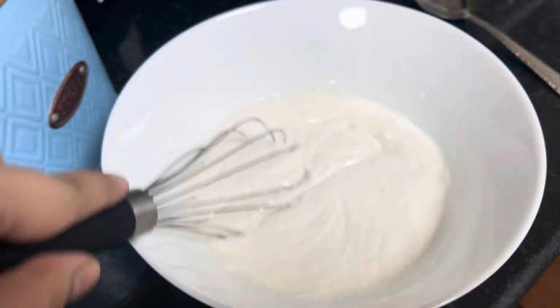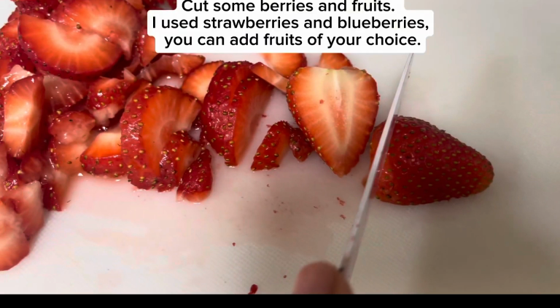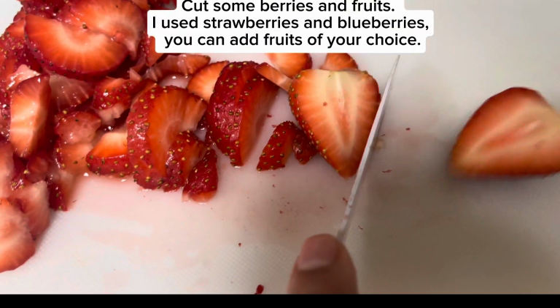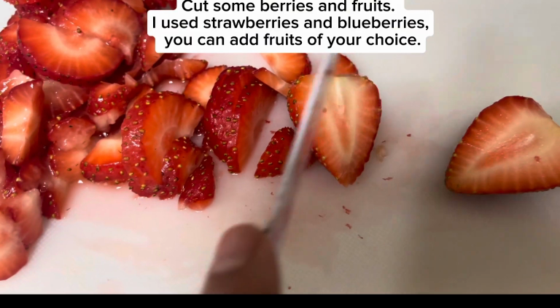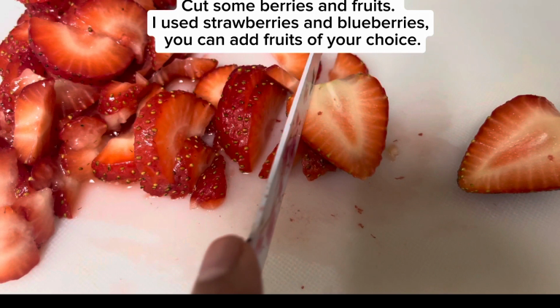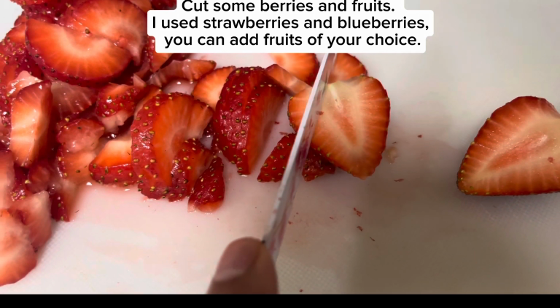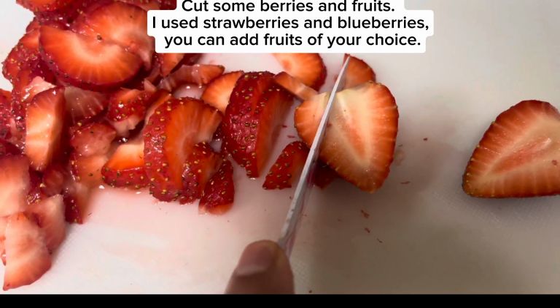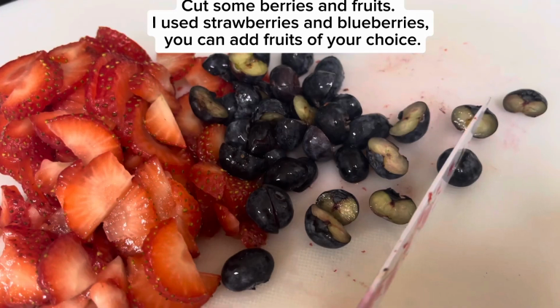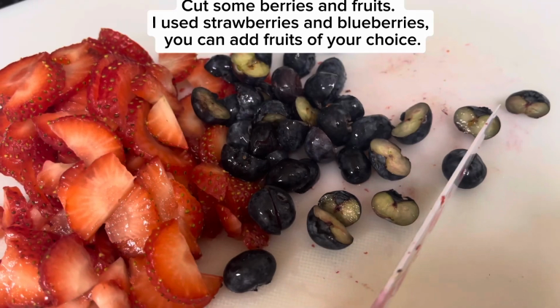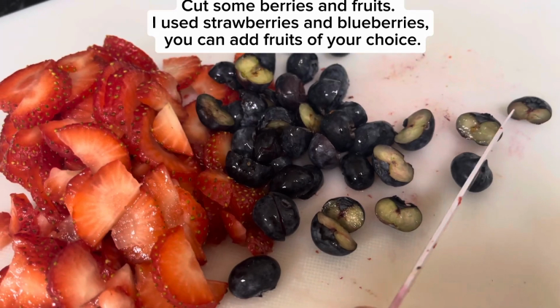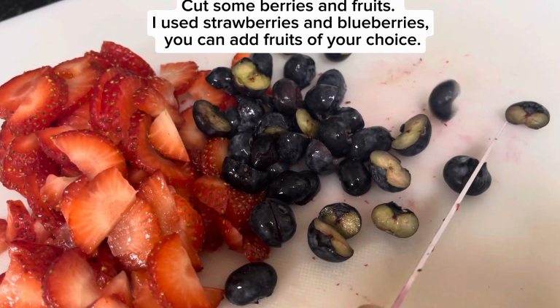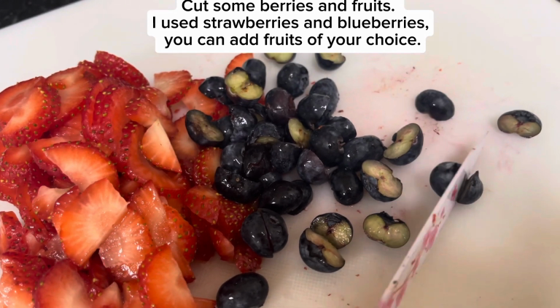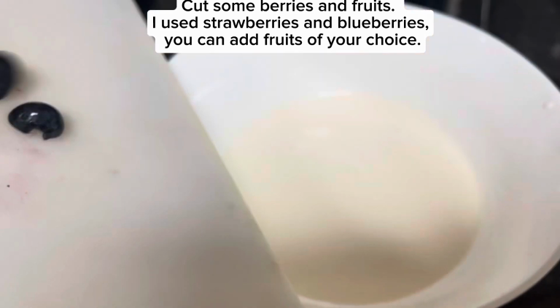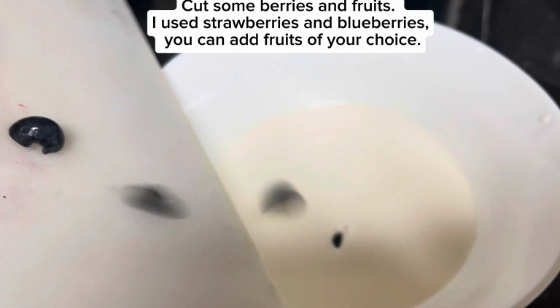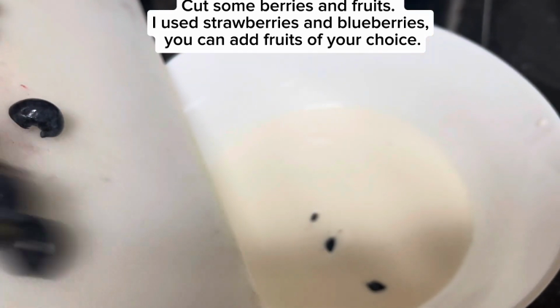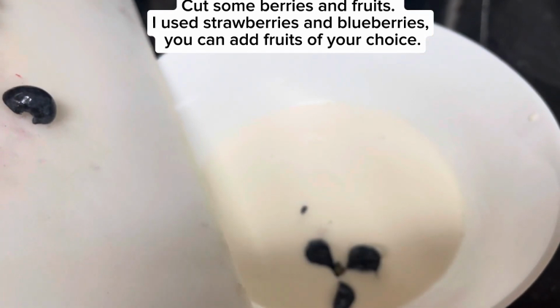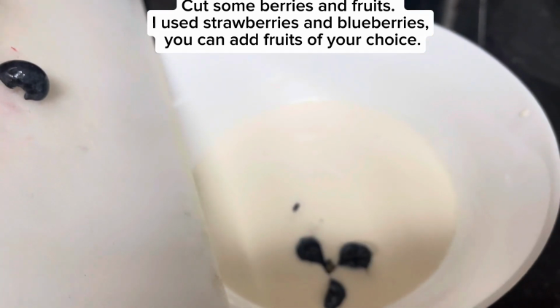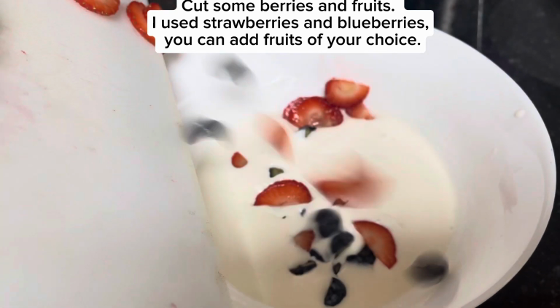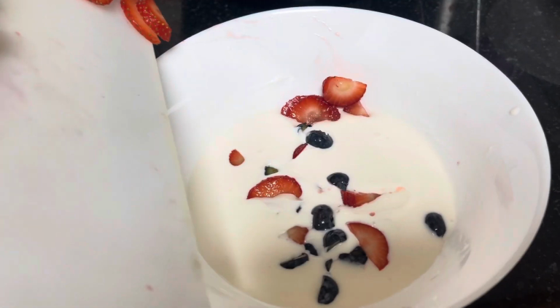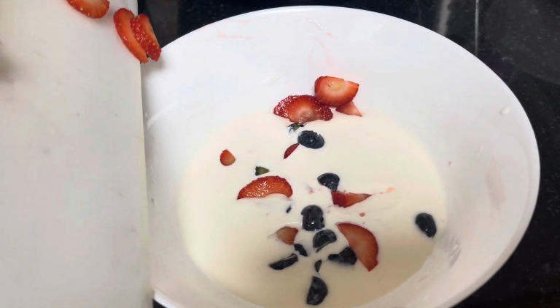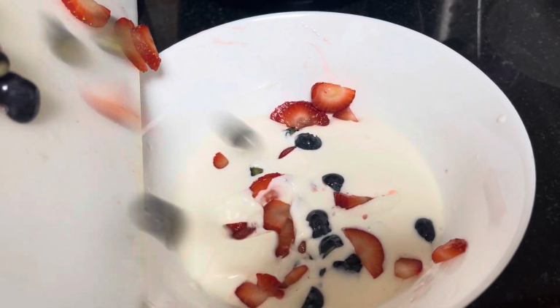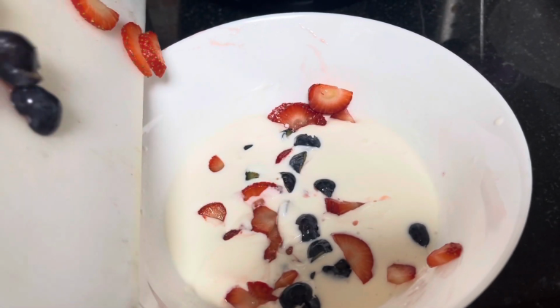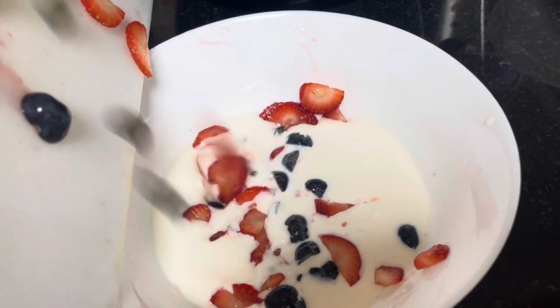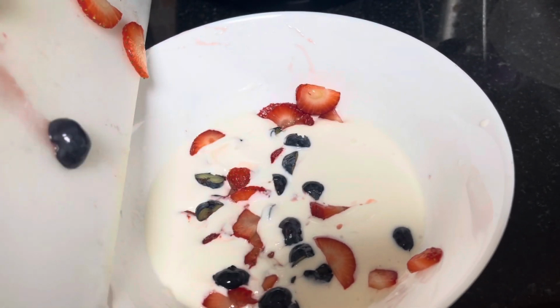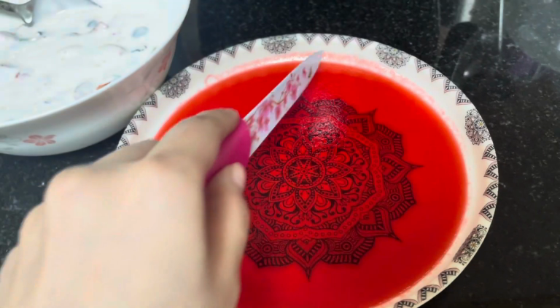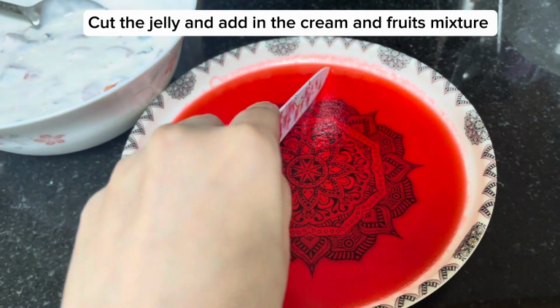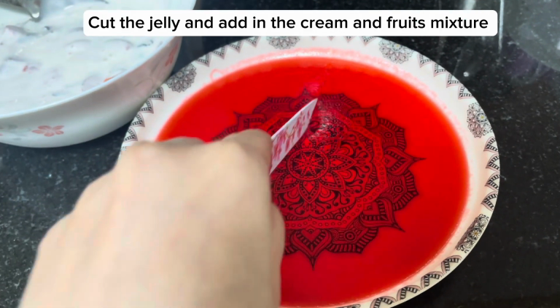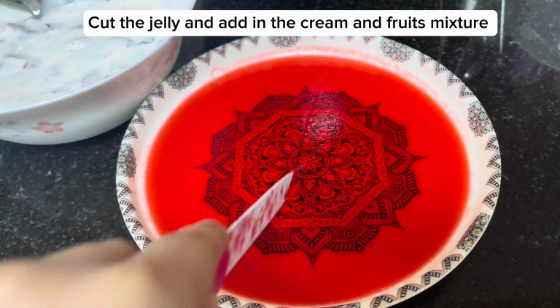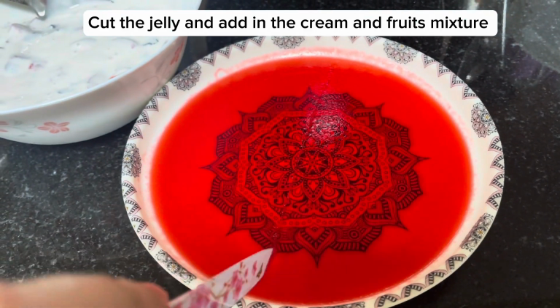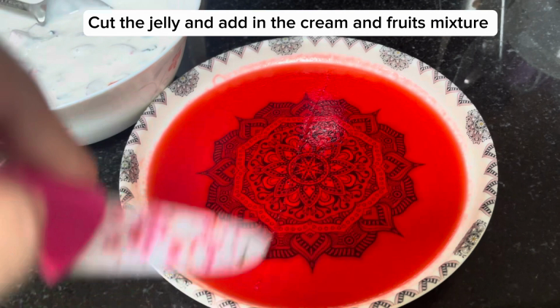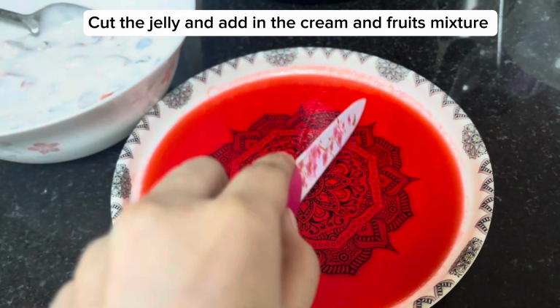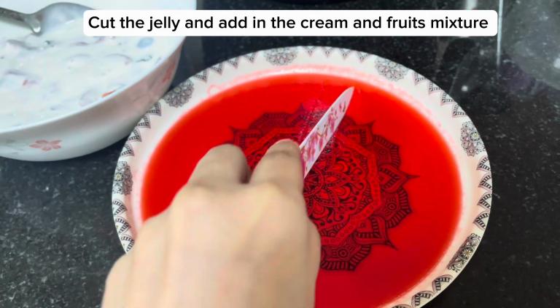Cut some berries and fruits. I use strawberries and blueberries. You can add fruits of your choice. Cut the jelly and add it into the cream and fruits mixture.